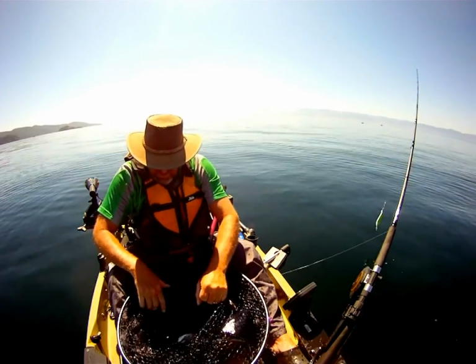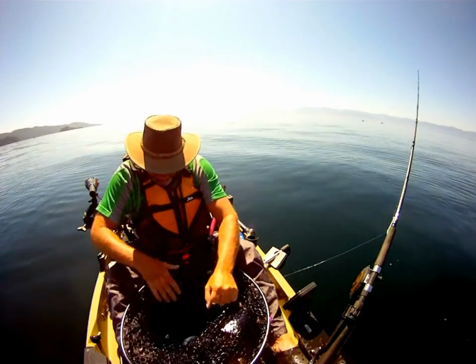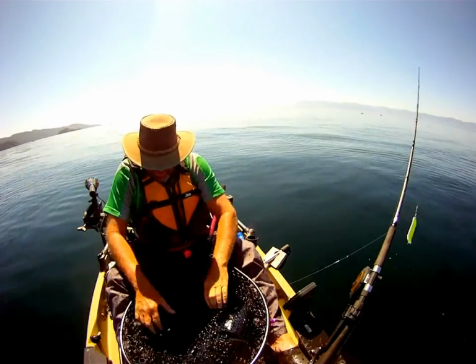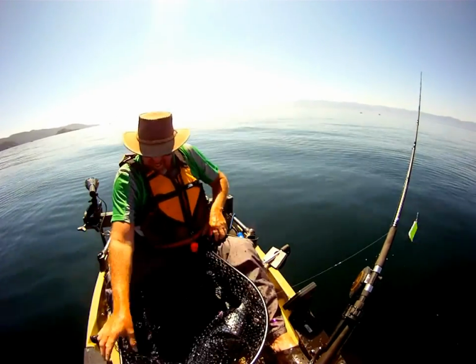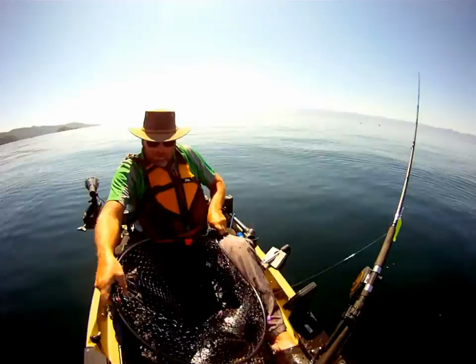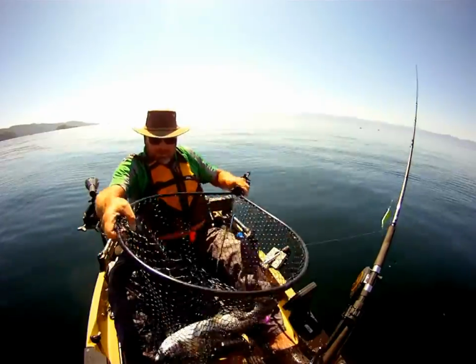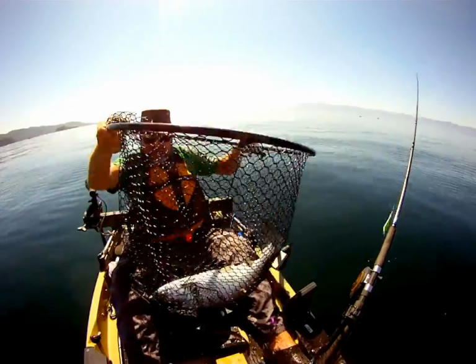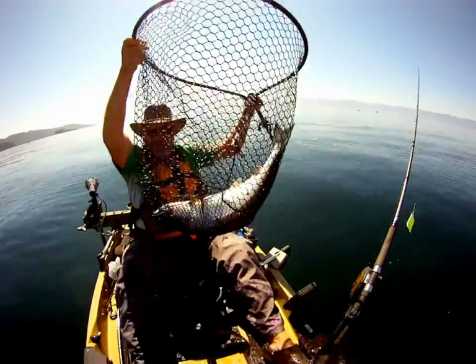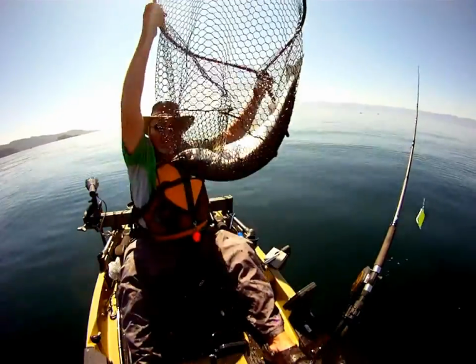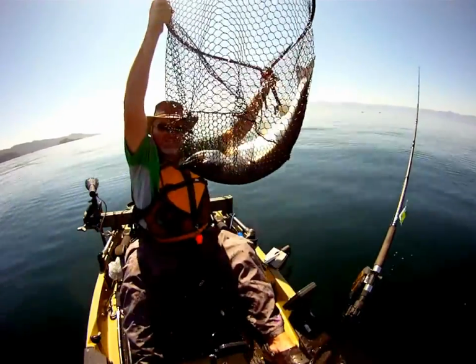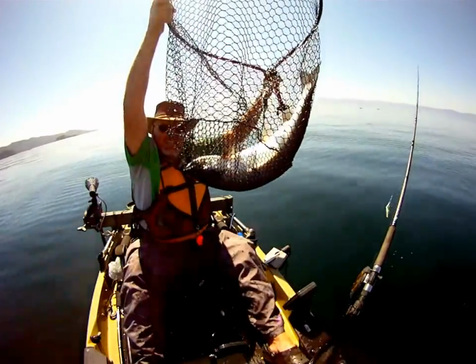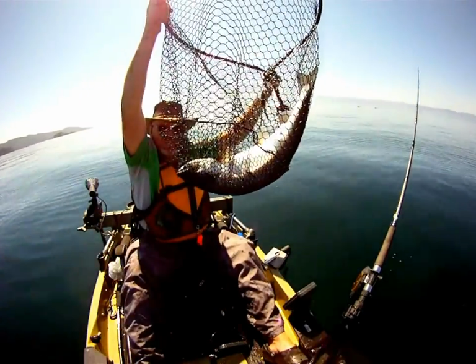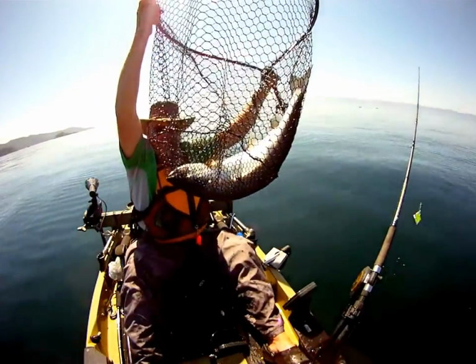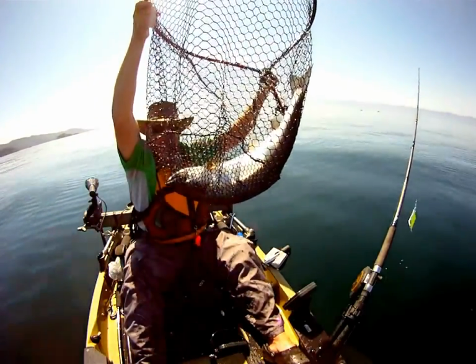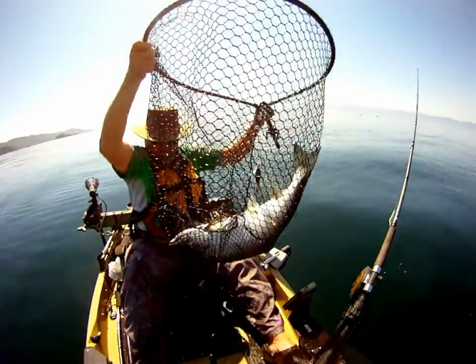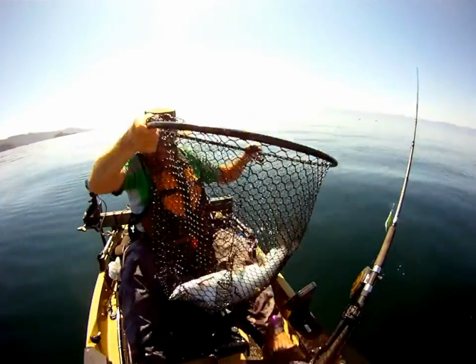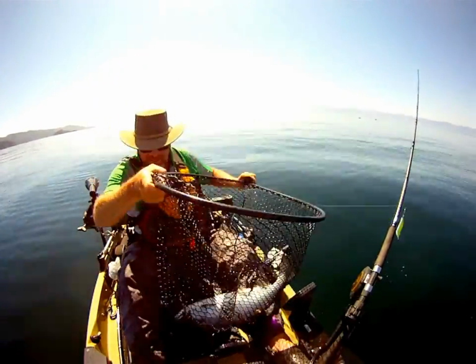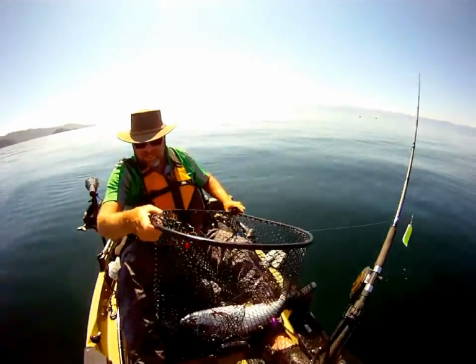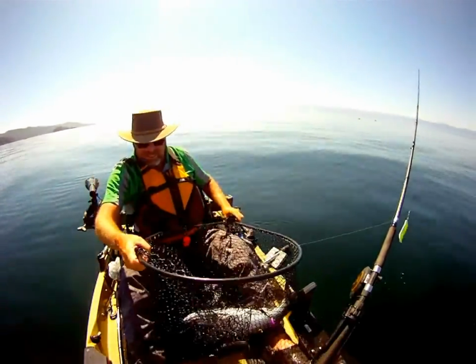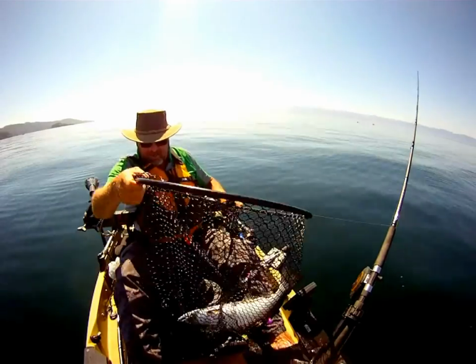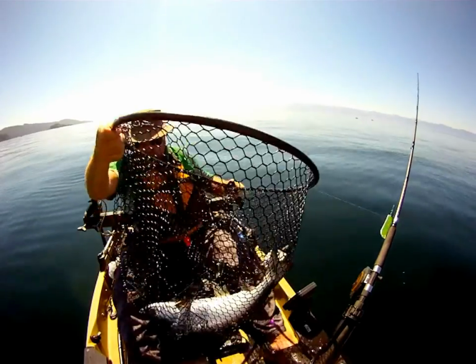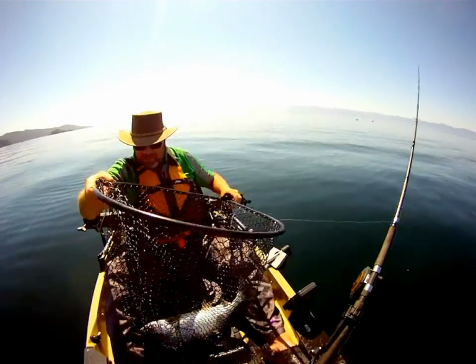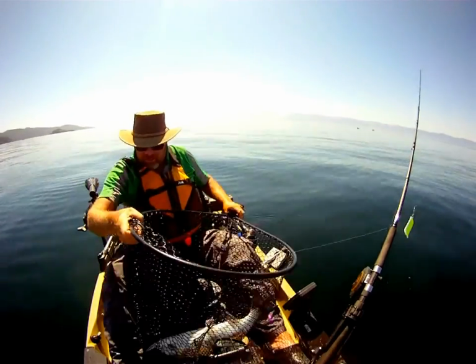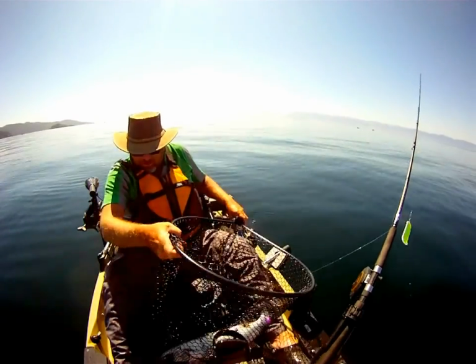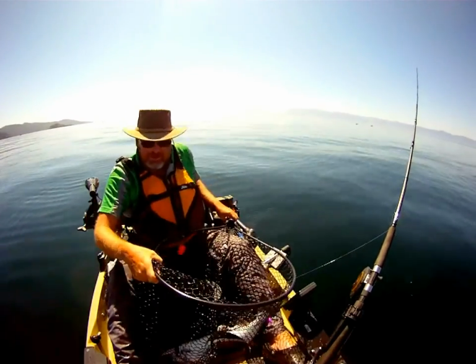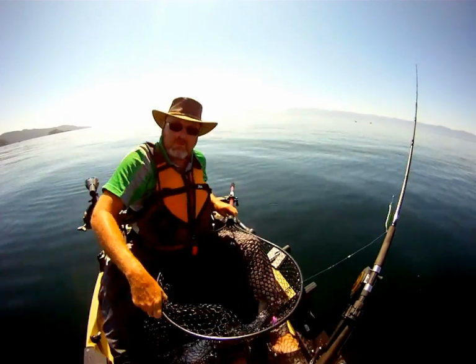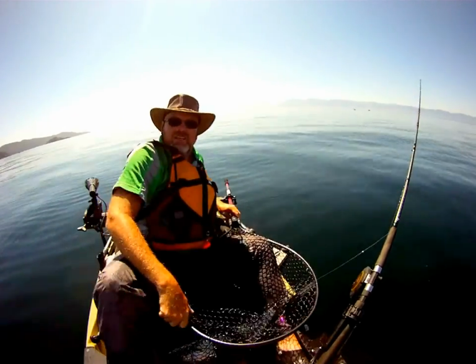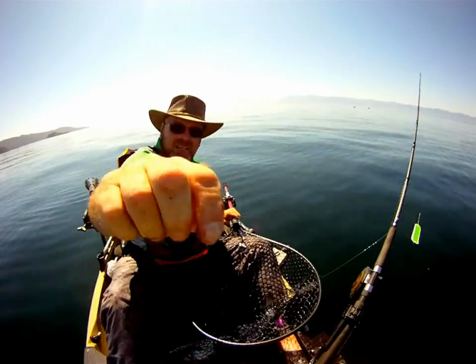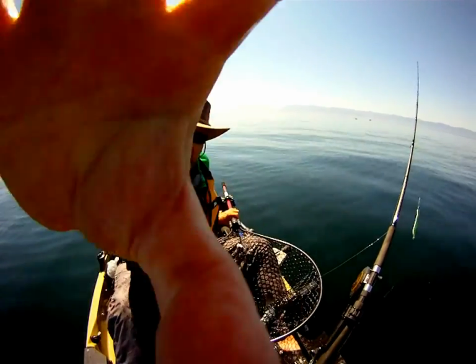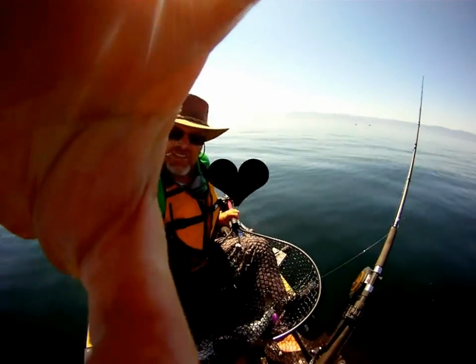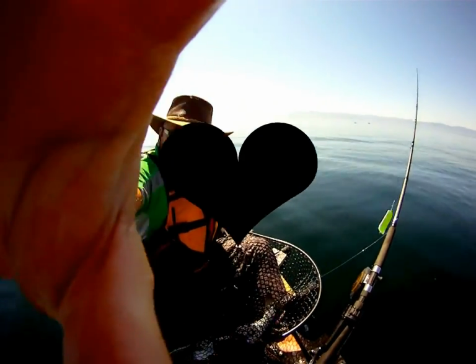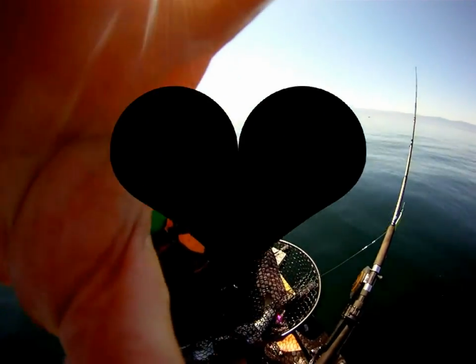I will hold them up in the net for now. Just a small one. But I will continue to get the hook out of them and then show you more.